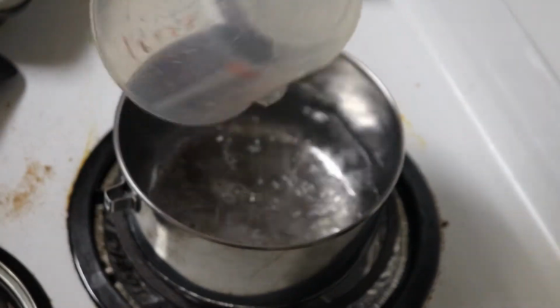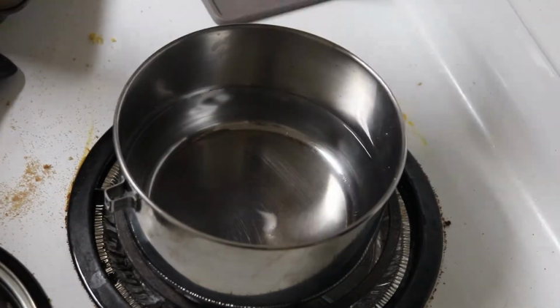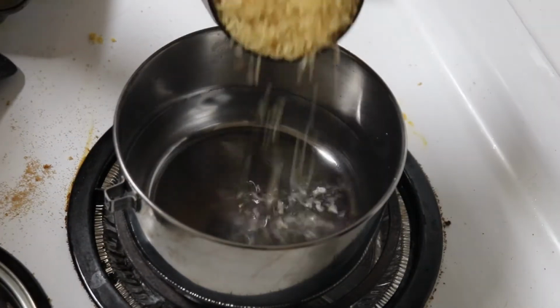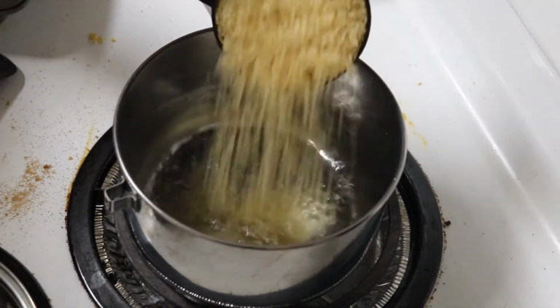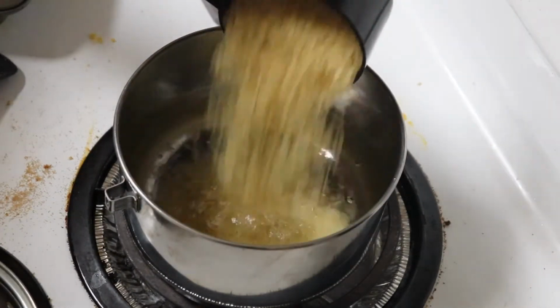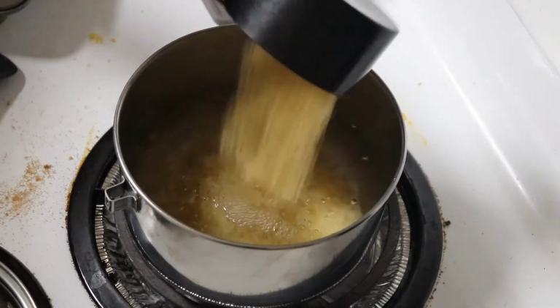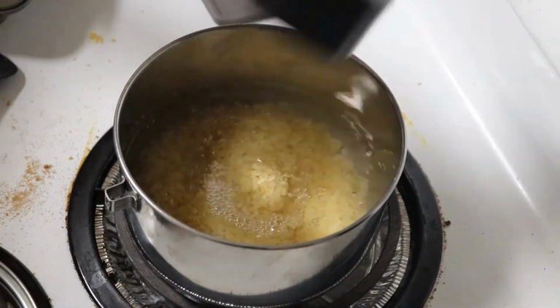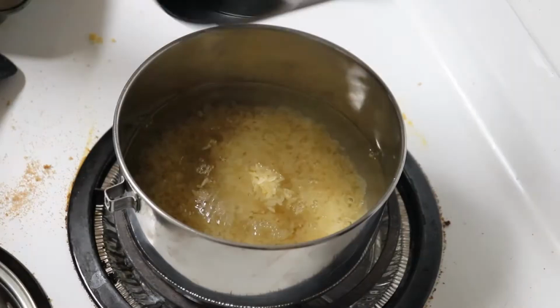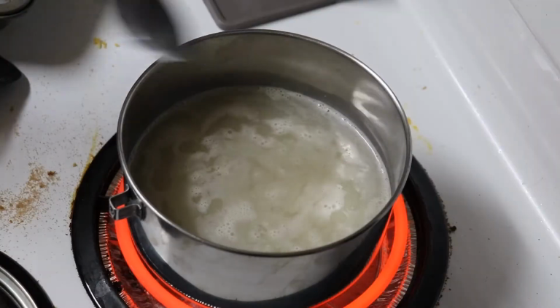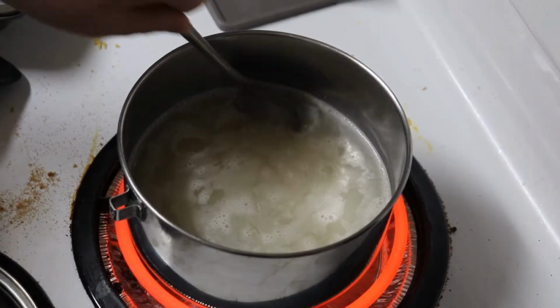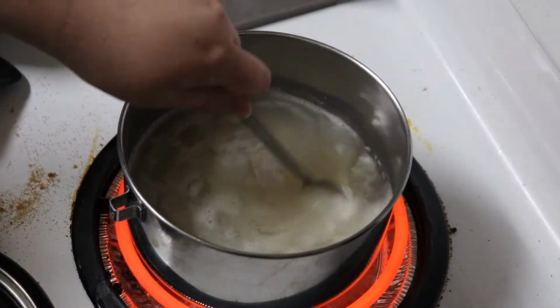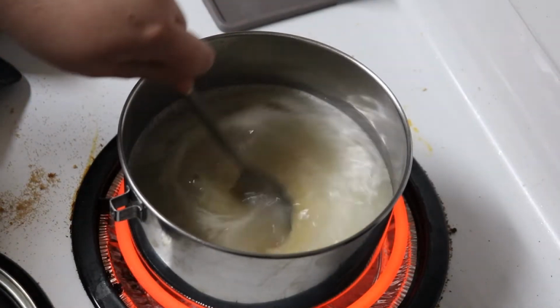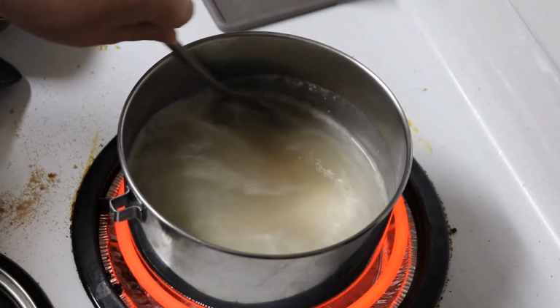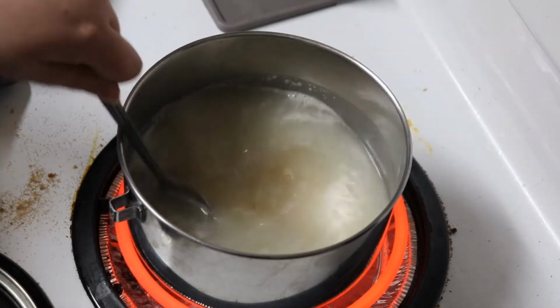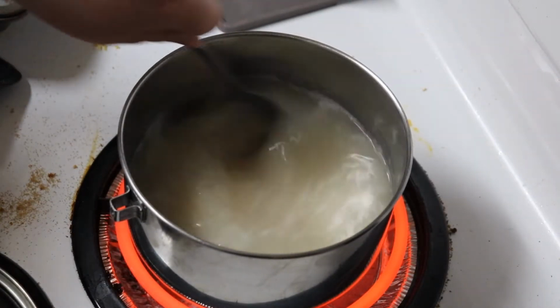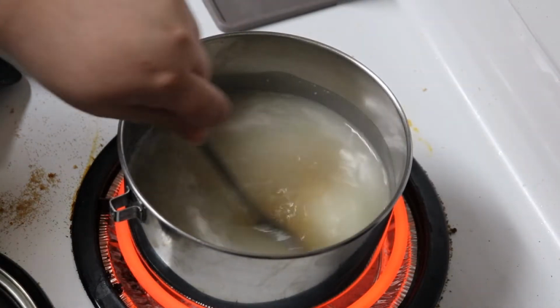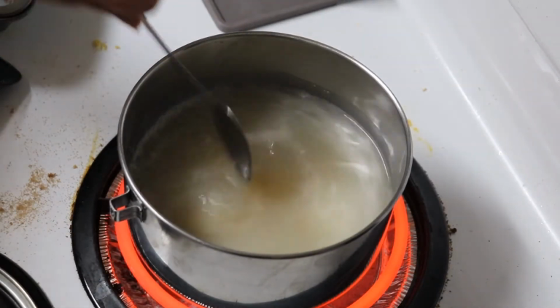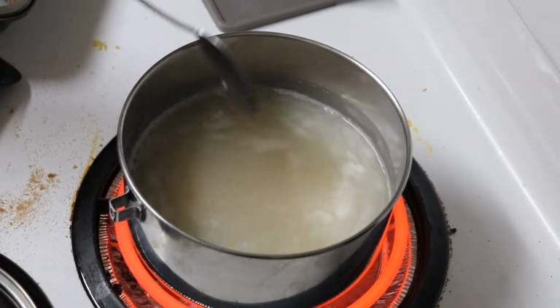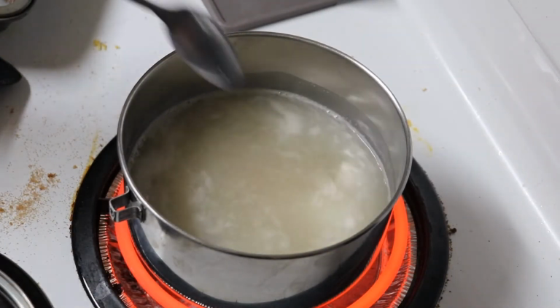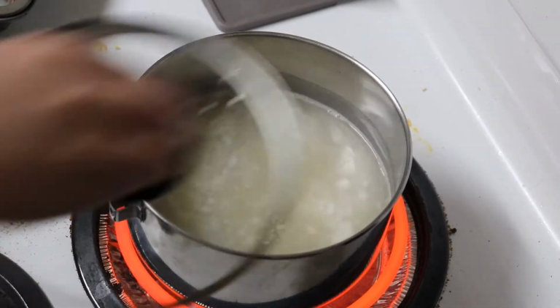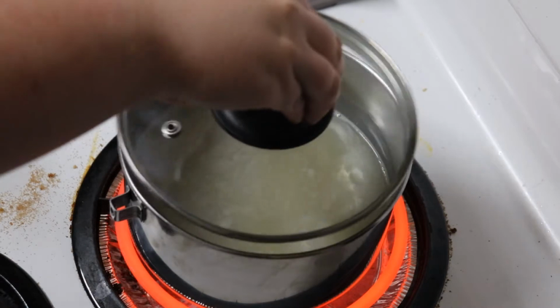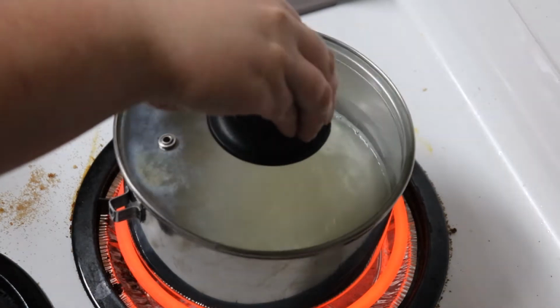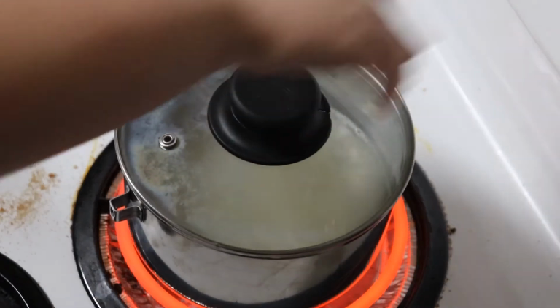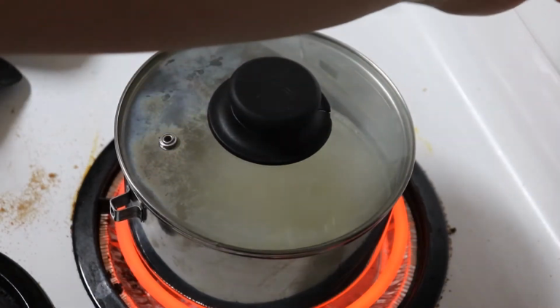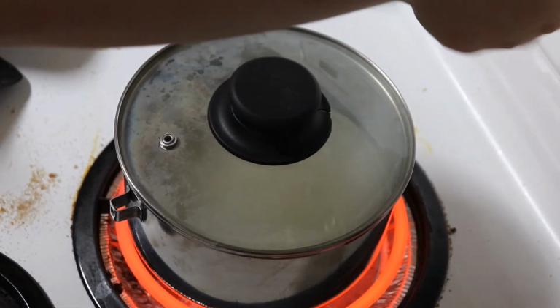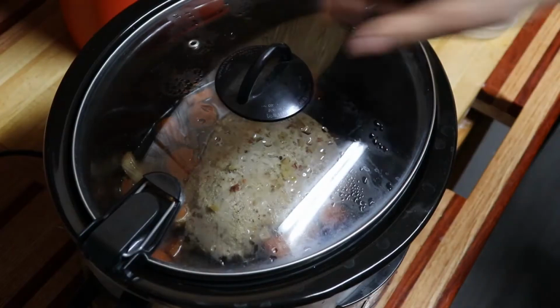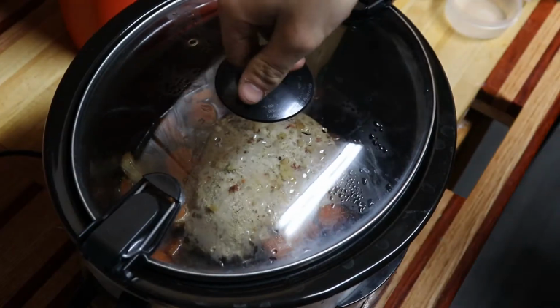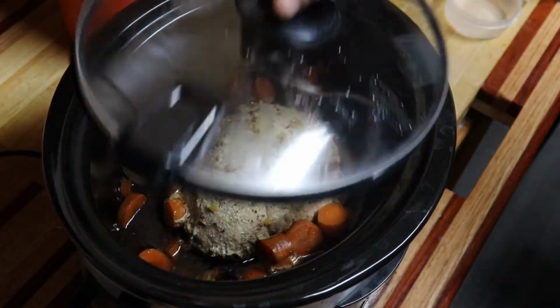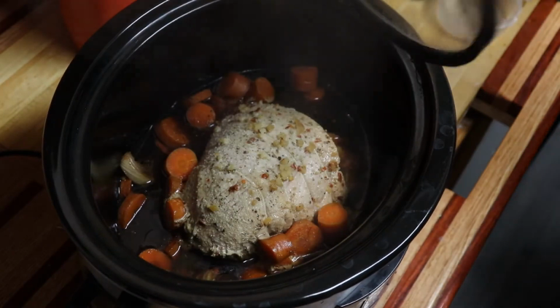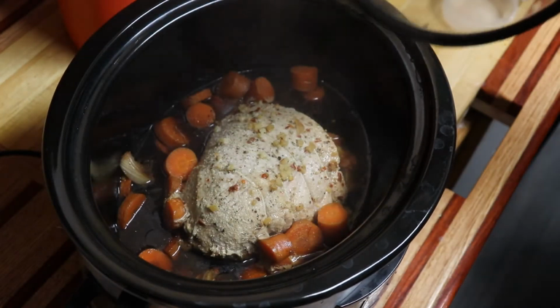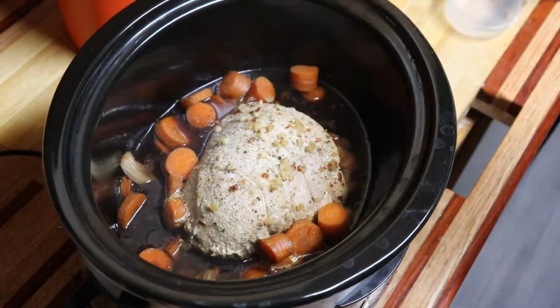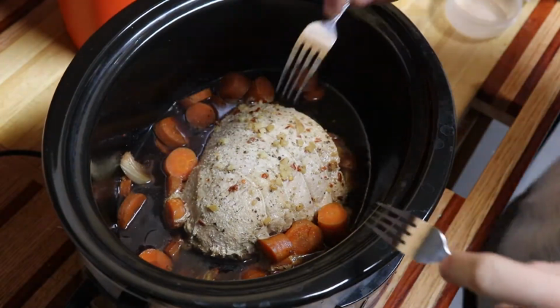We made some rice to serve the pork over top. Once the pork is cooked, shred it up with some forks.